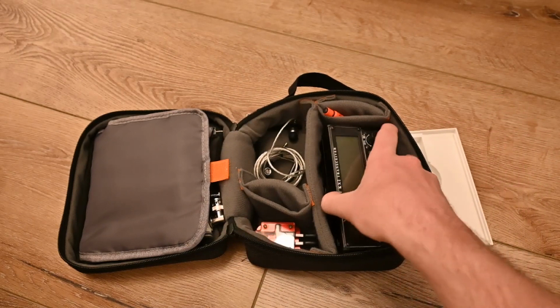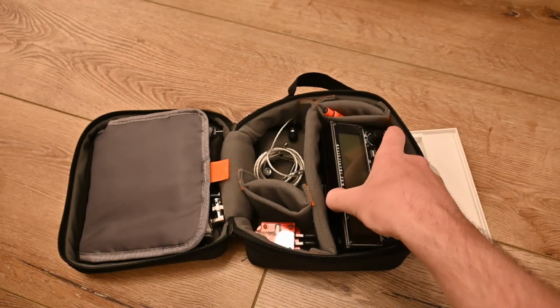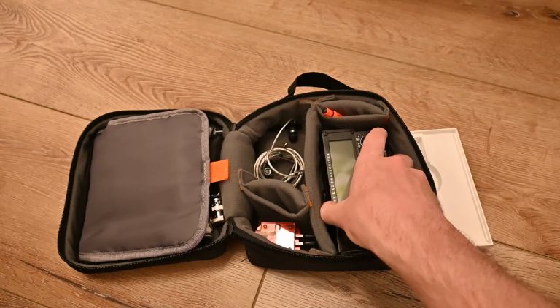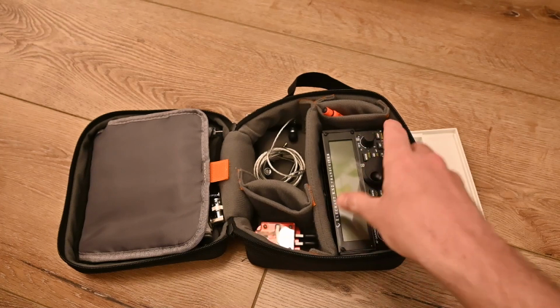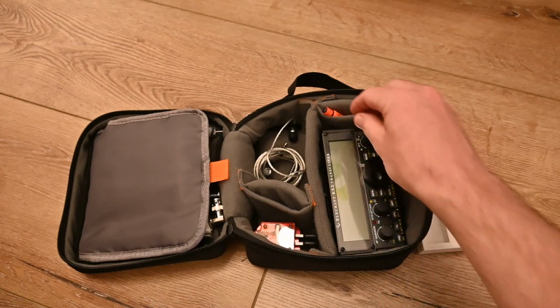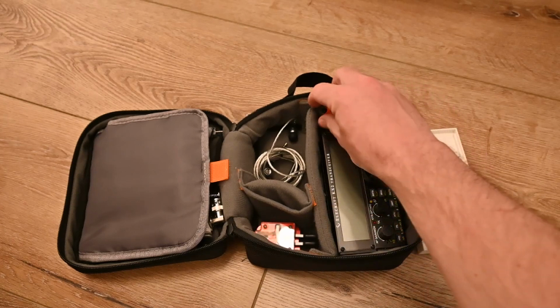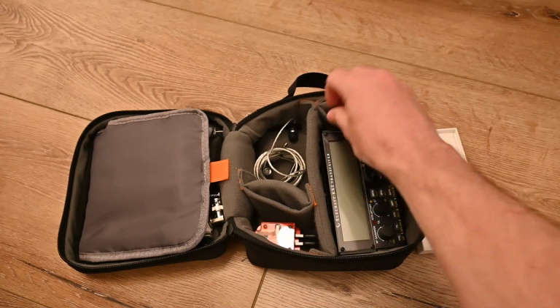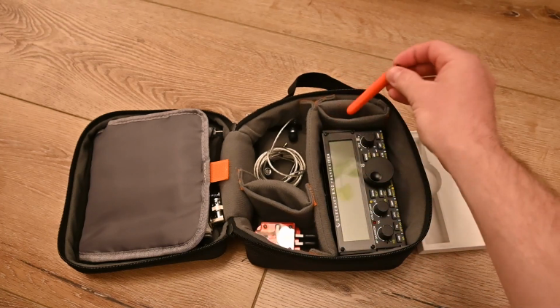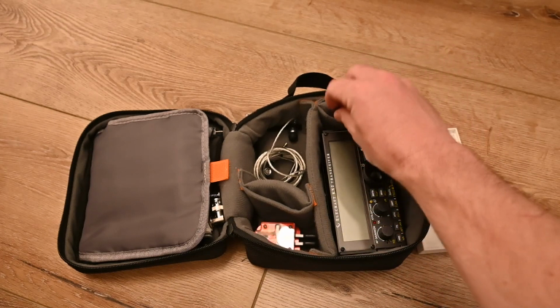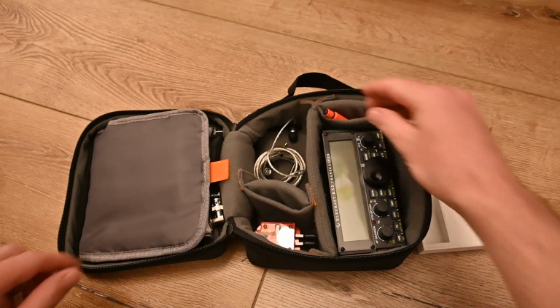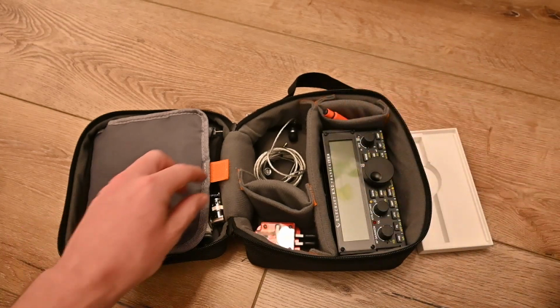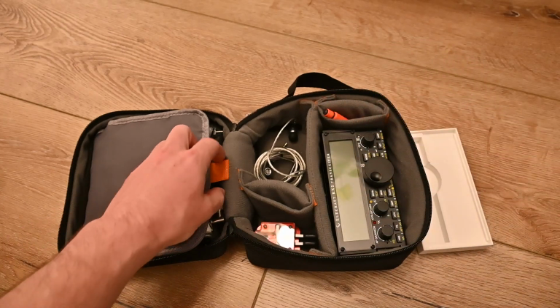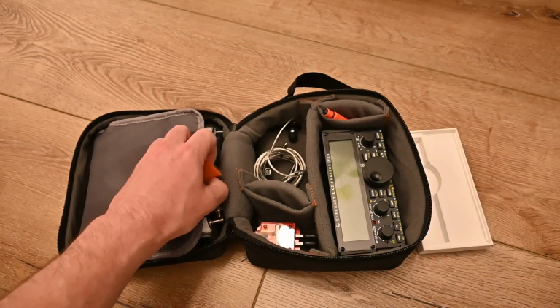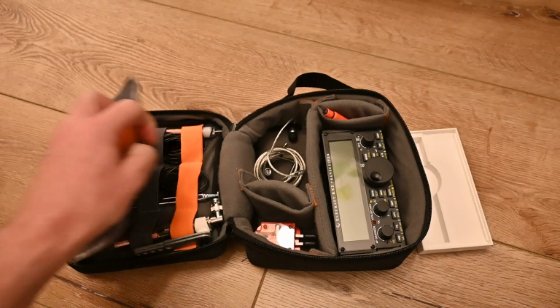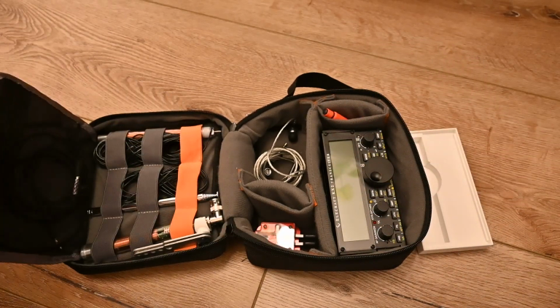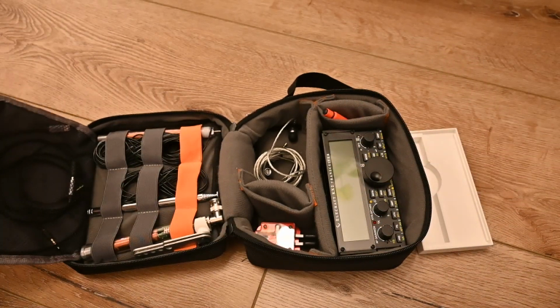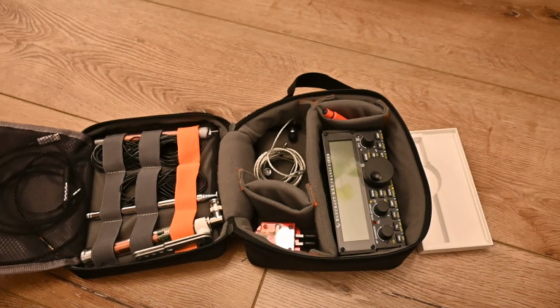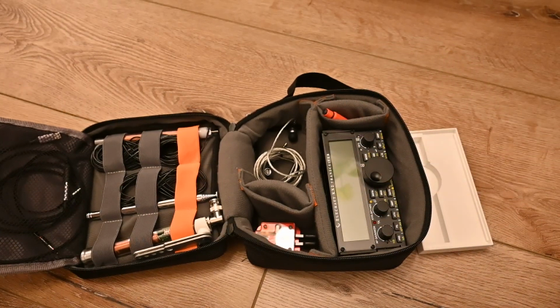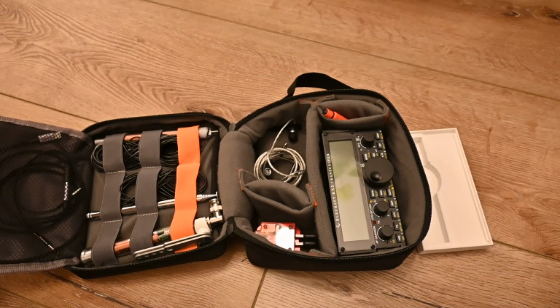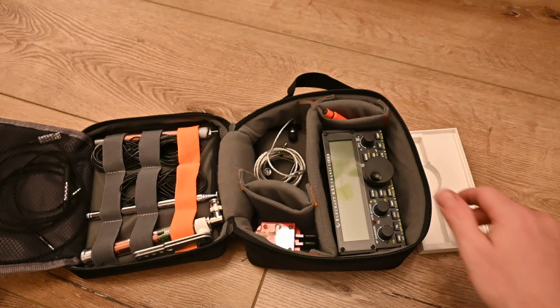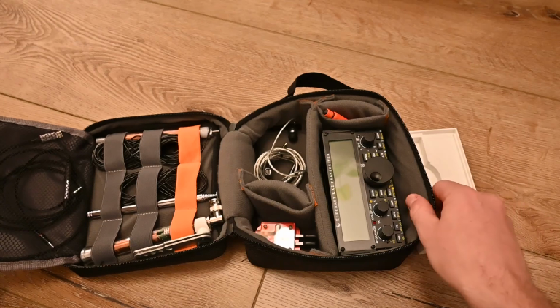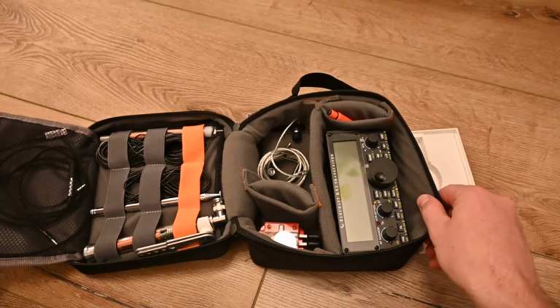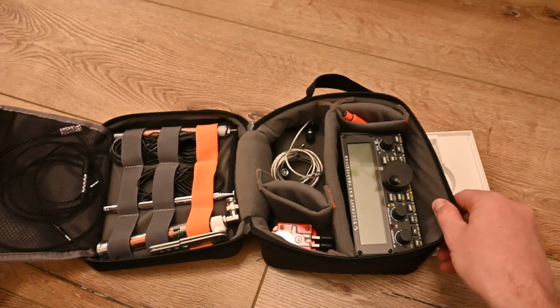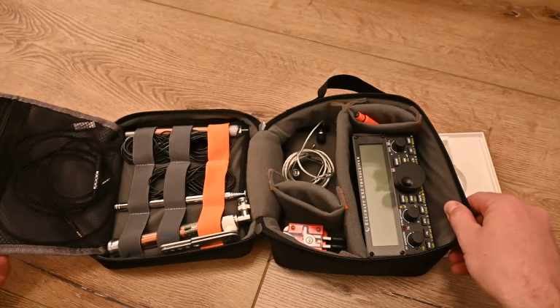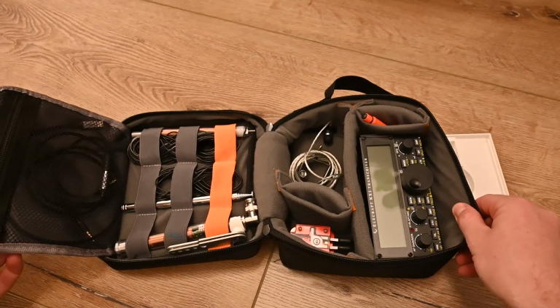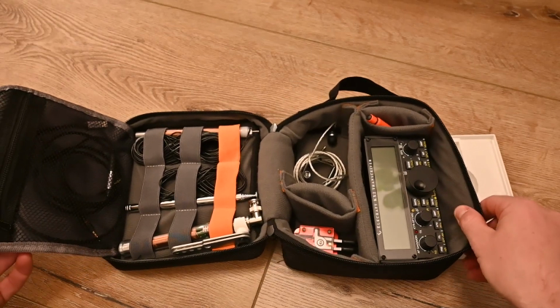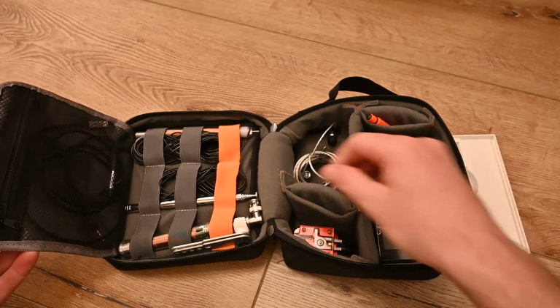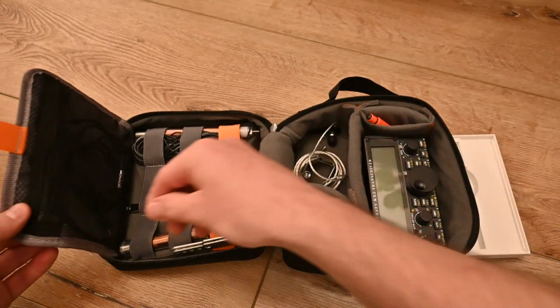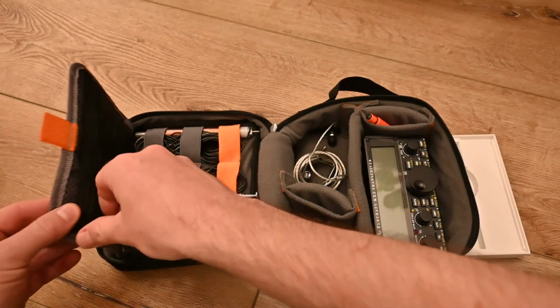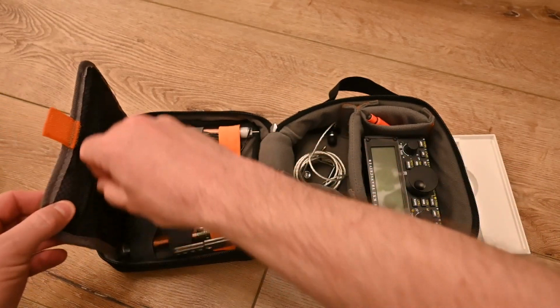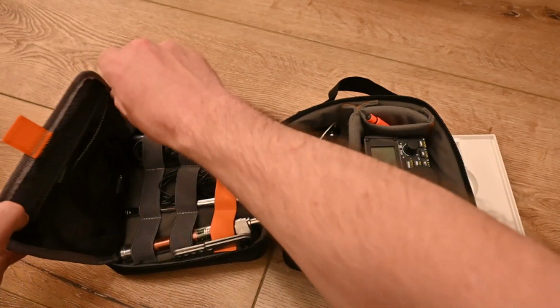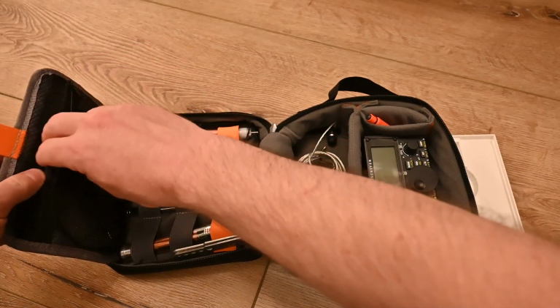I've got the KX2, of course, and a little waterproof pen. And then I've got the AX series antennas, along with something new.